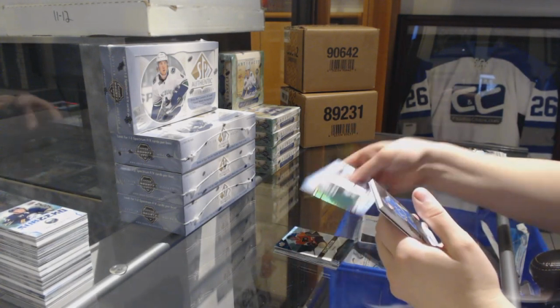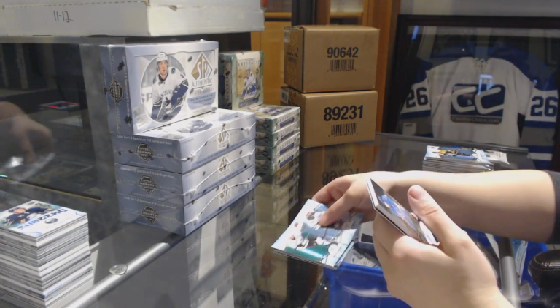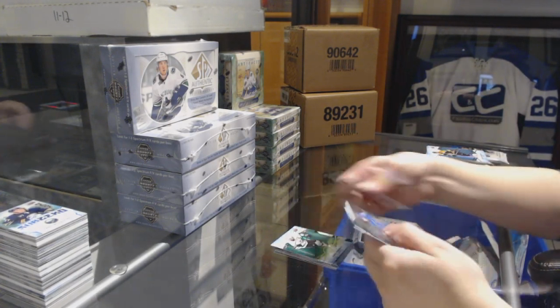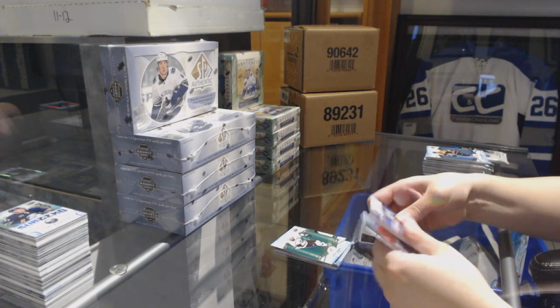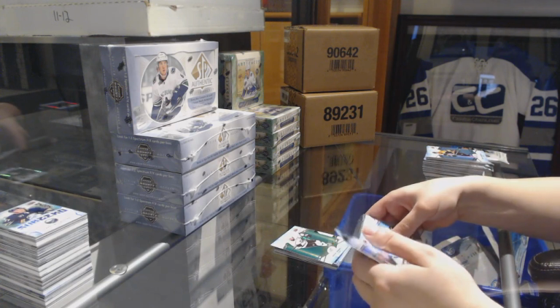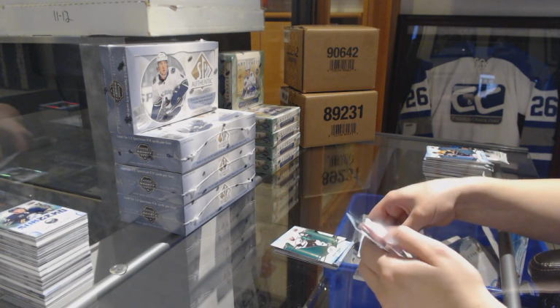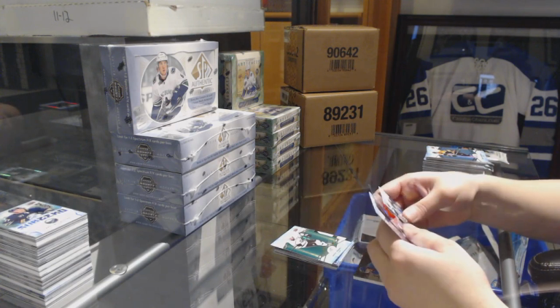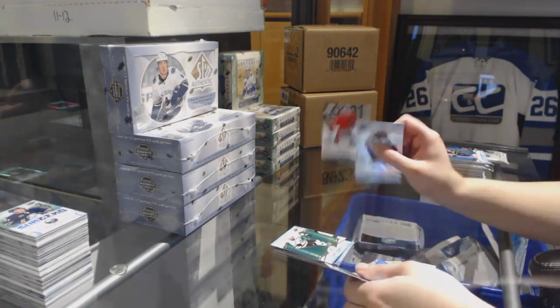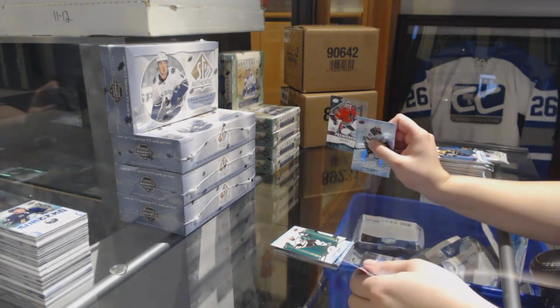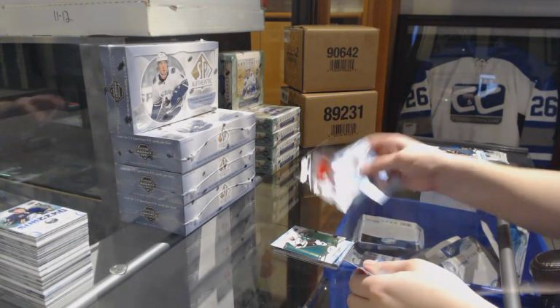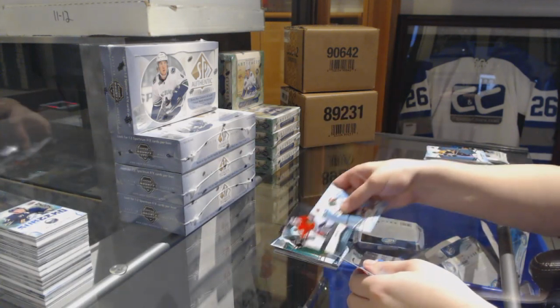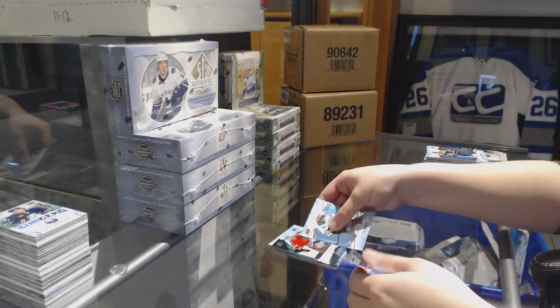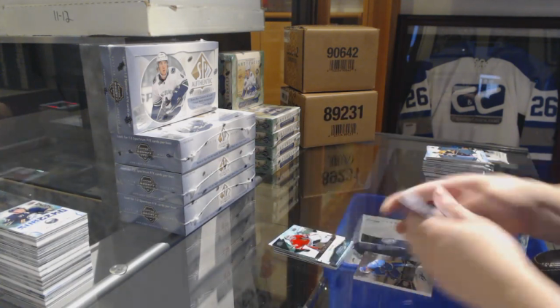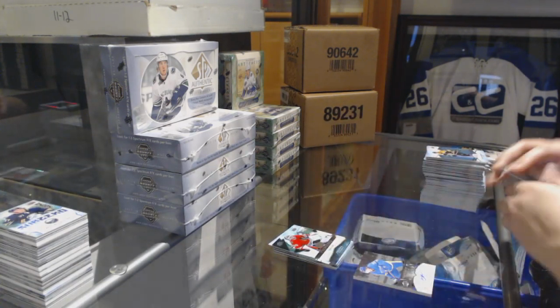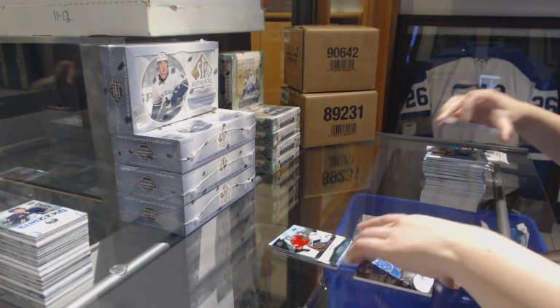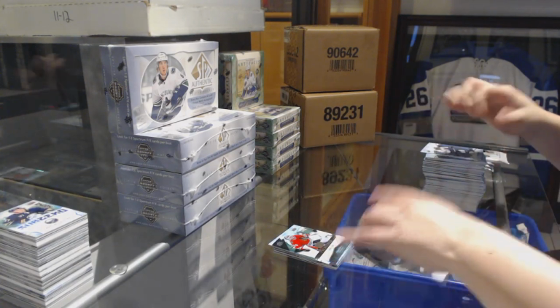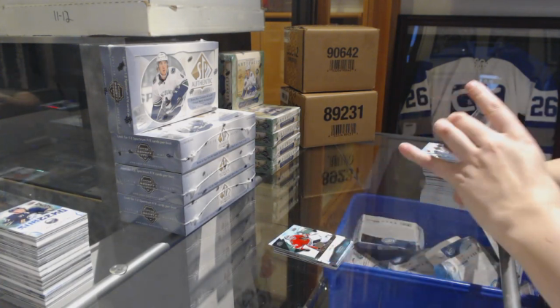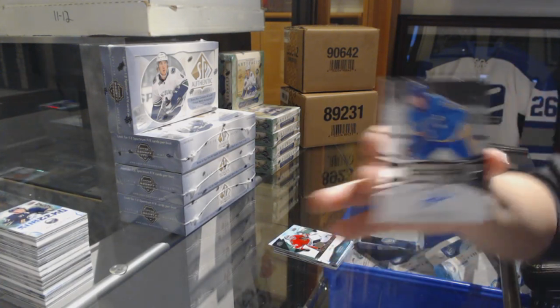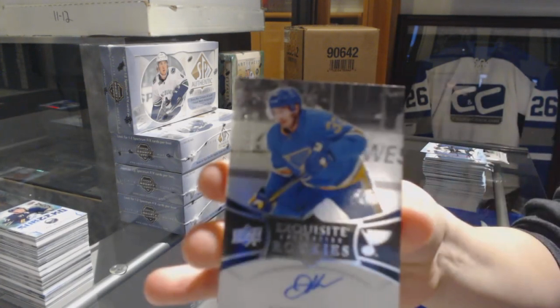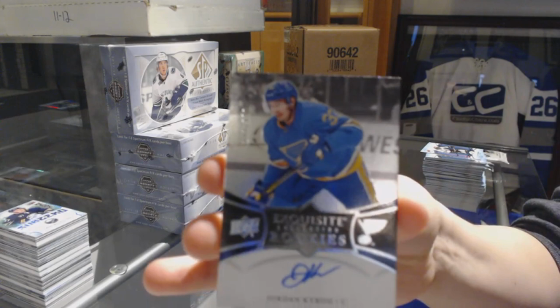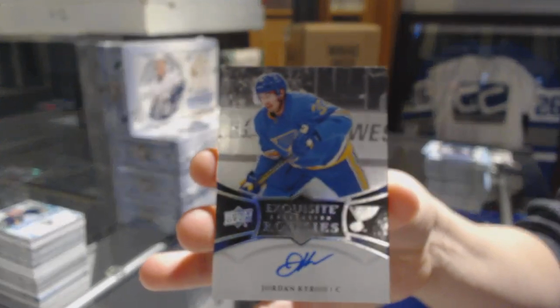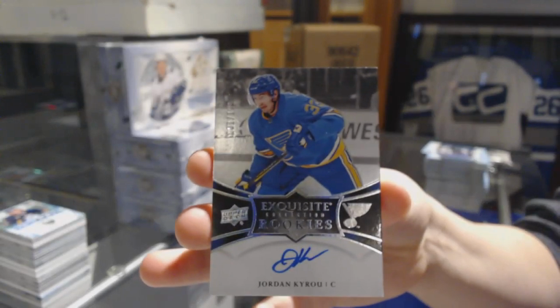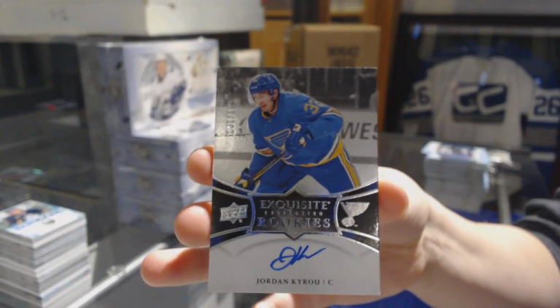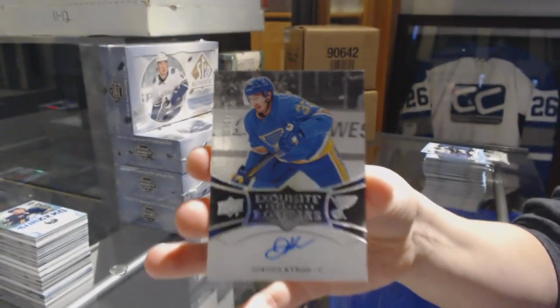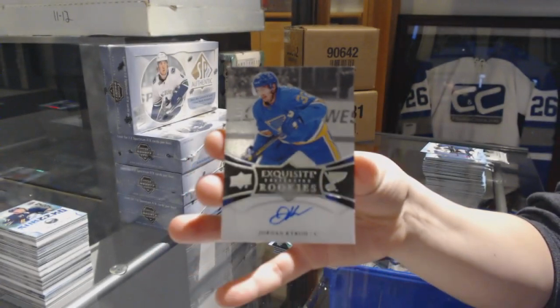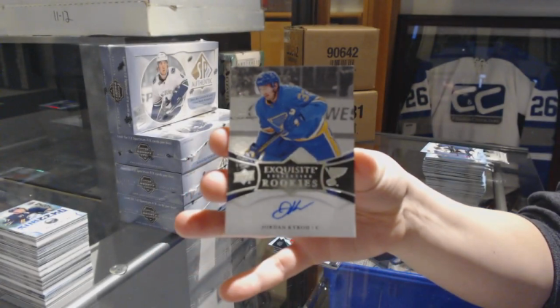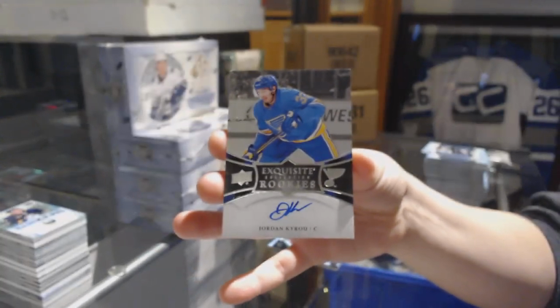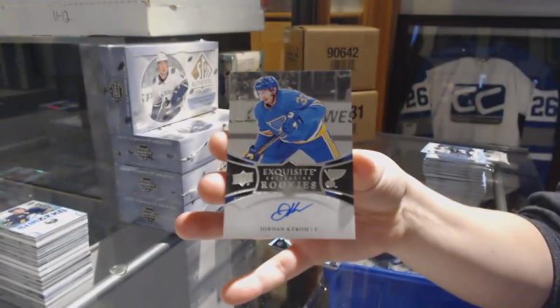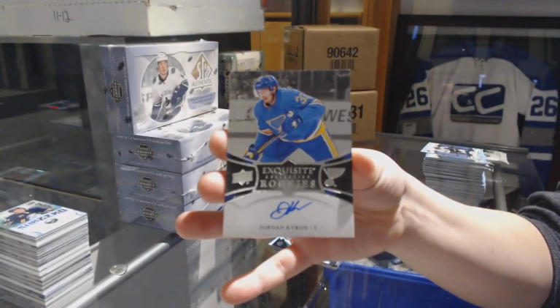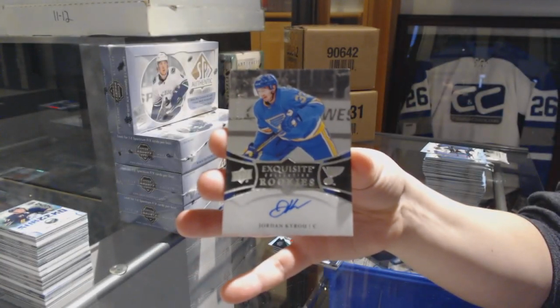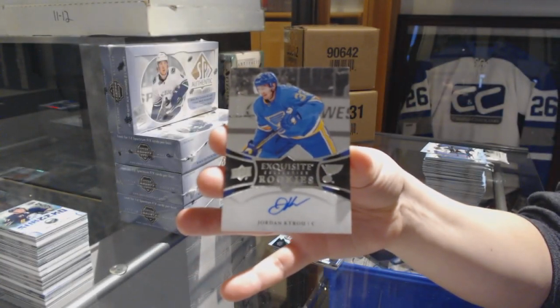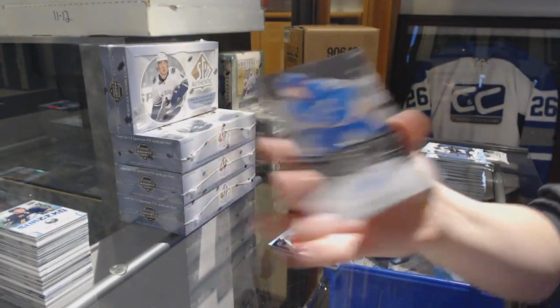Green of Drew Doughty for the Kings. Rookie number to 1299, Colin Delia for the Chicago Blackhawks. And an Exquisite rookie auto numbered to 199, Jordan Kyrou for the St. Louis Blues.